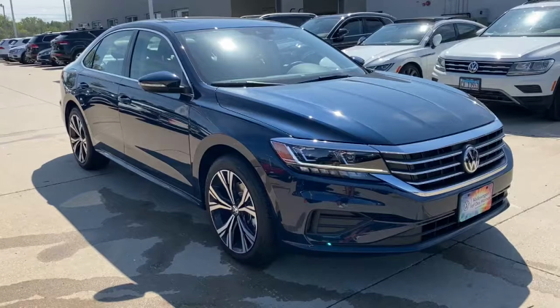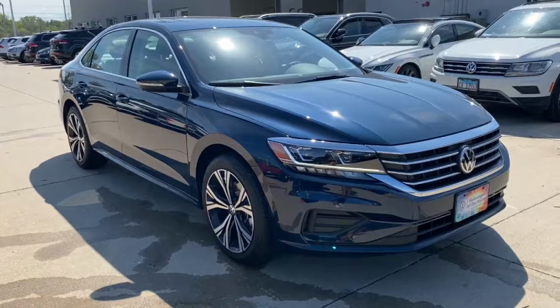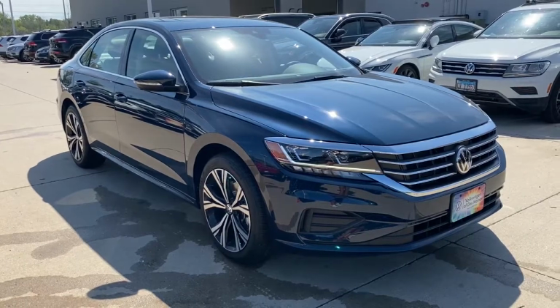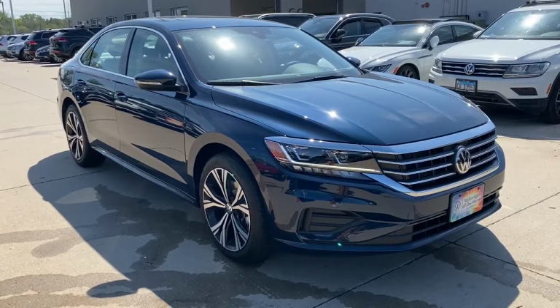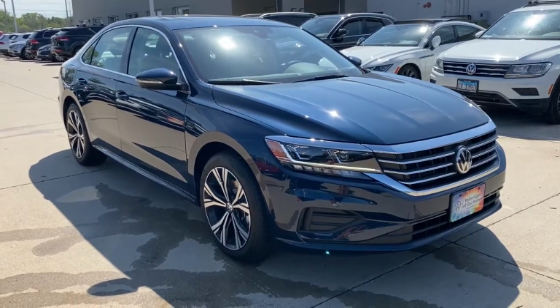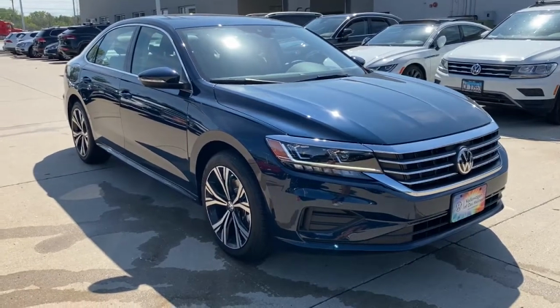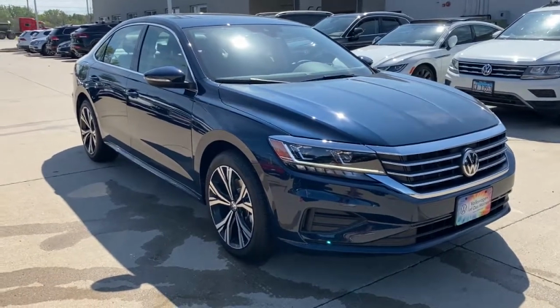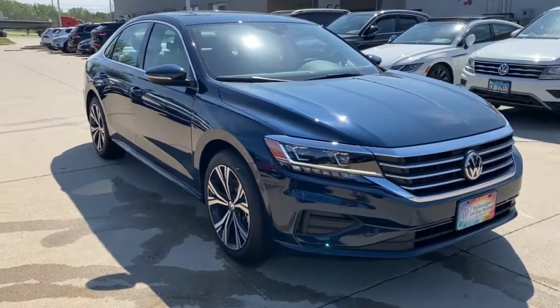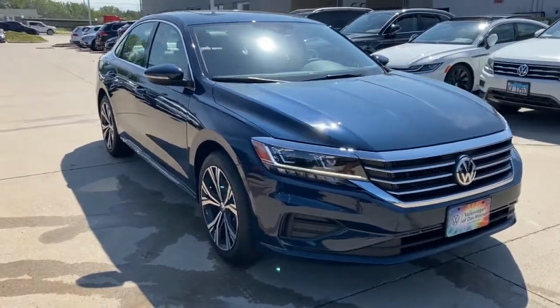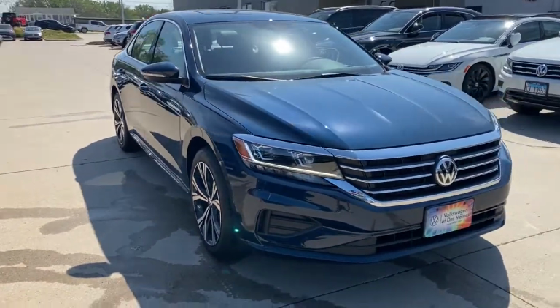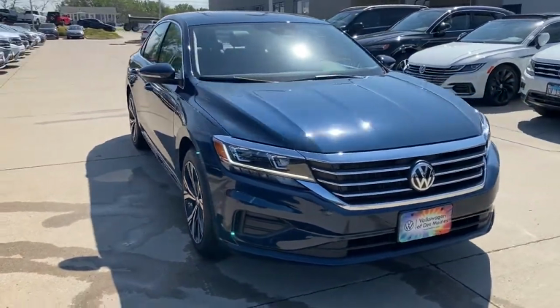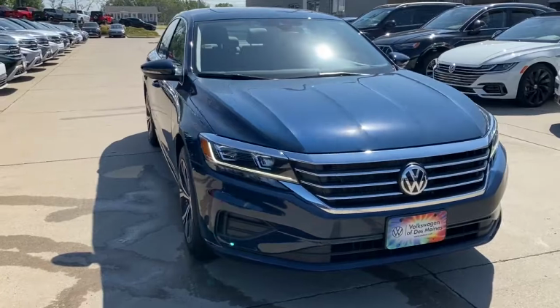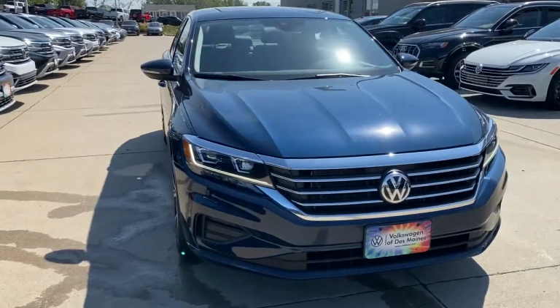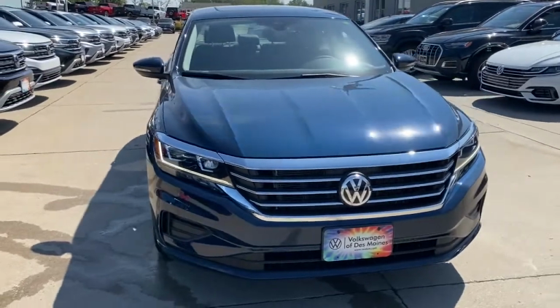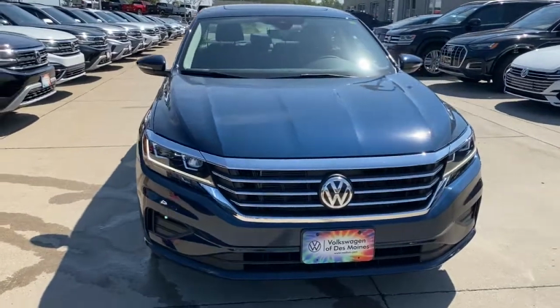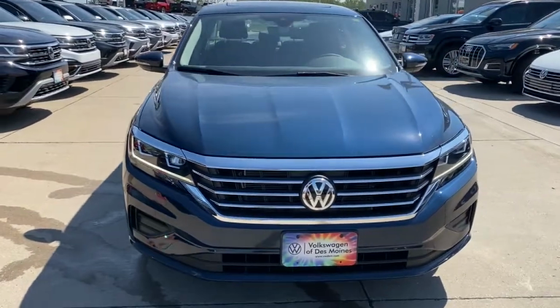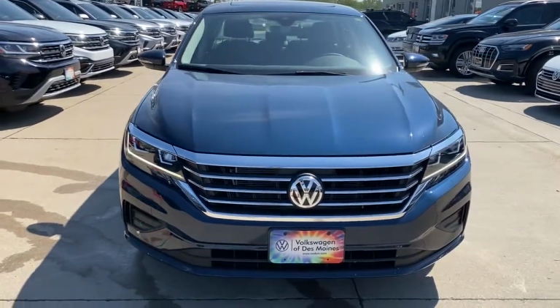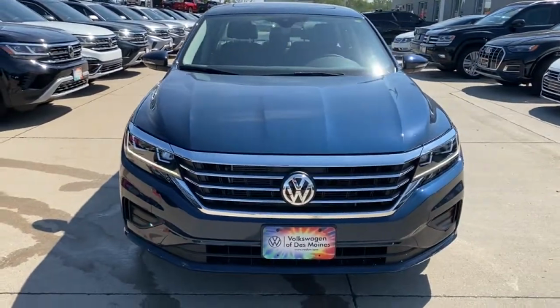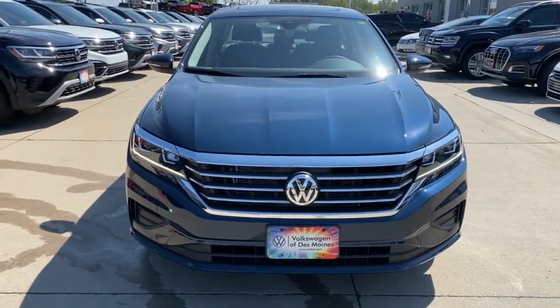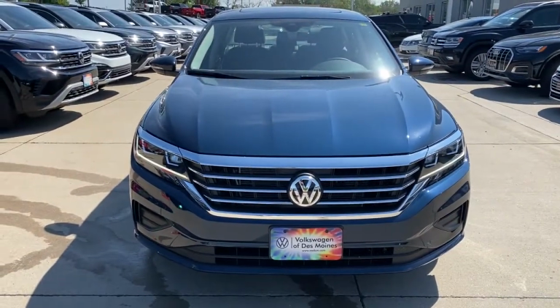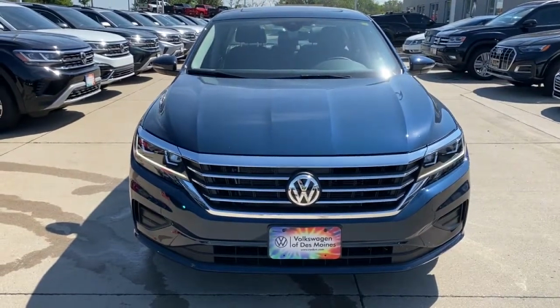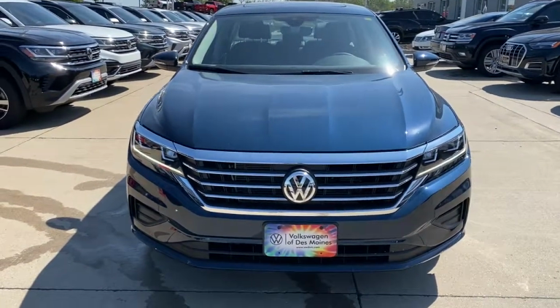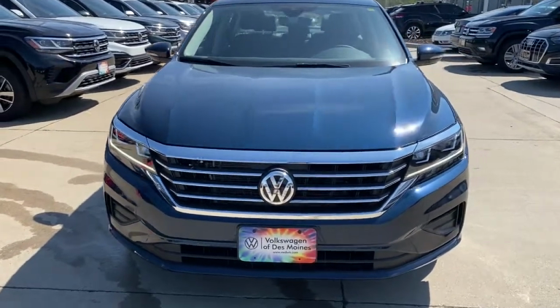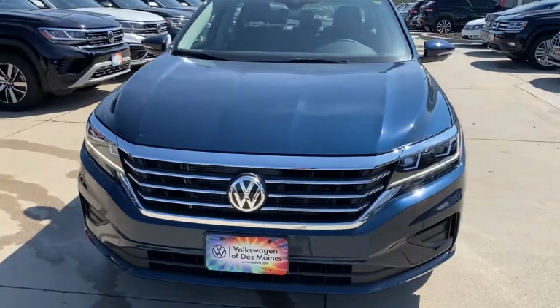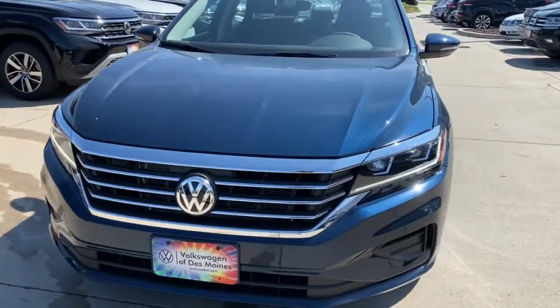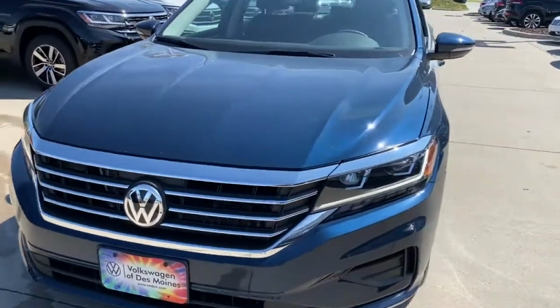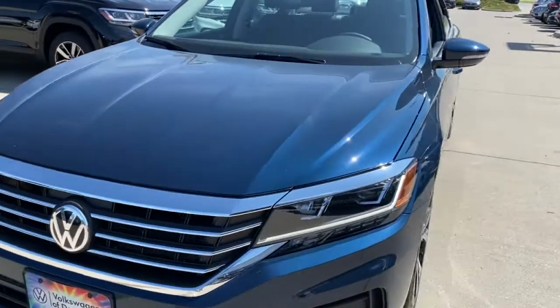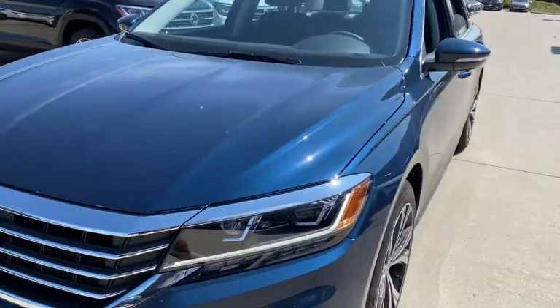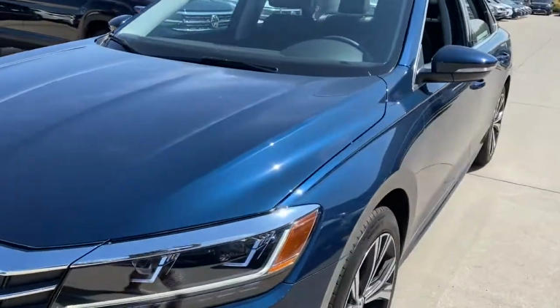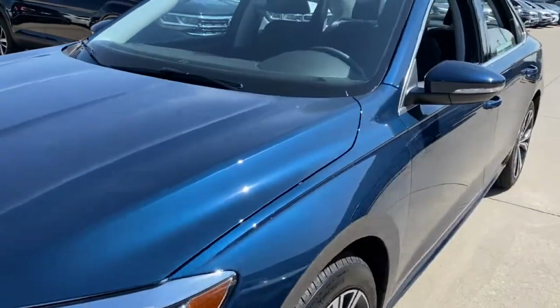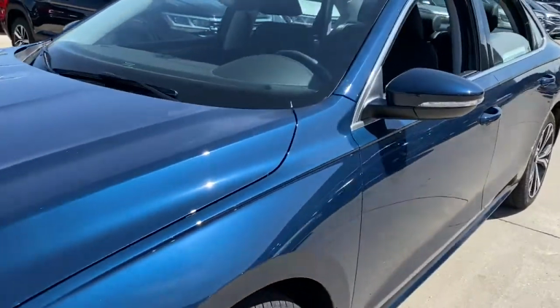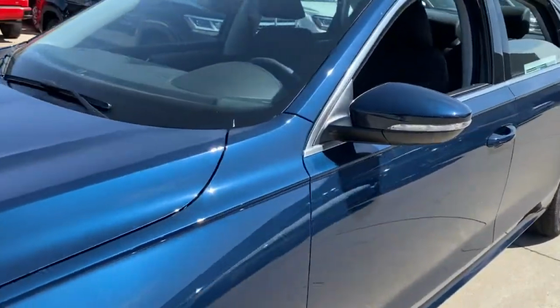You will be amazed by this 2021 Volkswagen Passat. Take a moment to view this stylish Passat. Spacious seating, punchy performance, and driver assist safety features make this the ideal midsize family sedan.